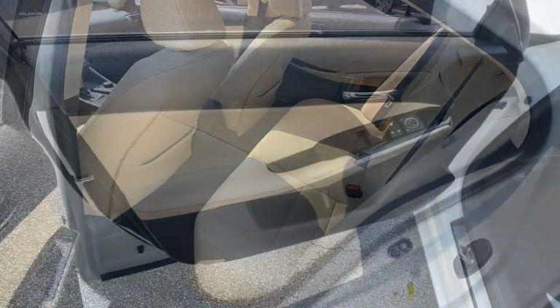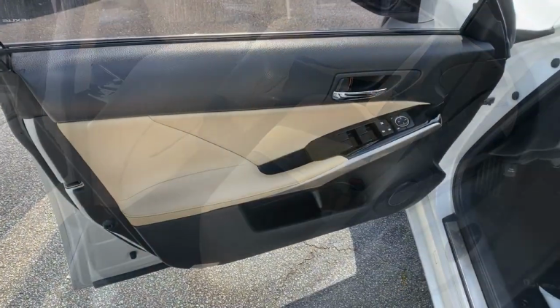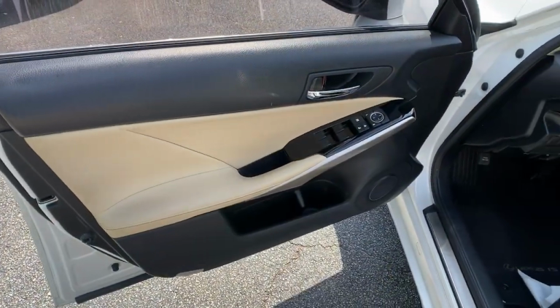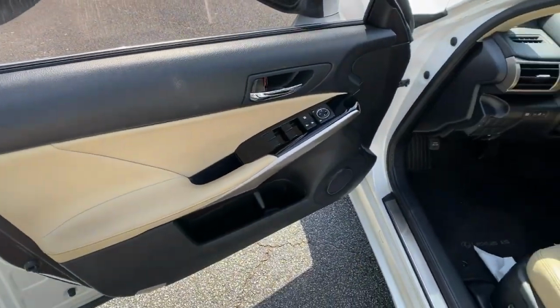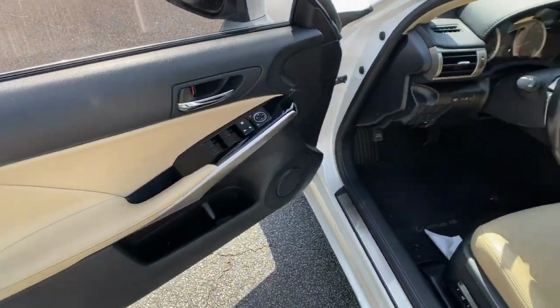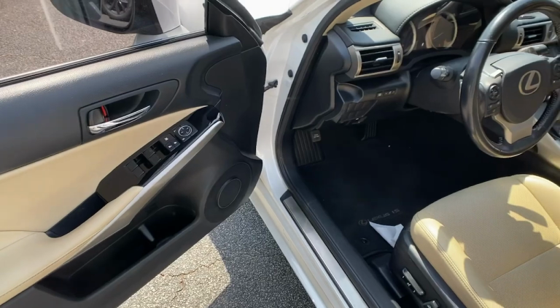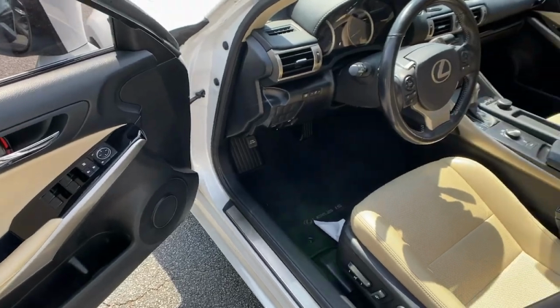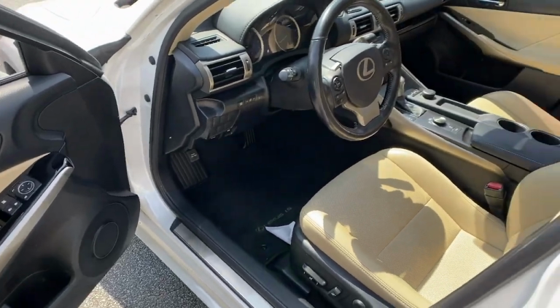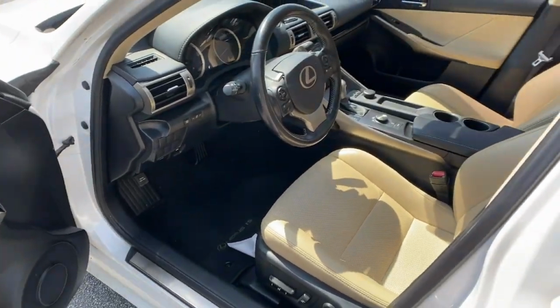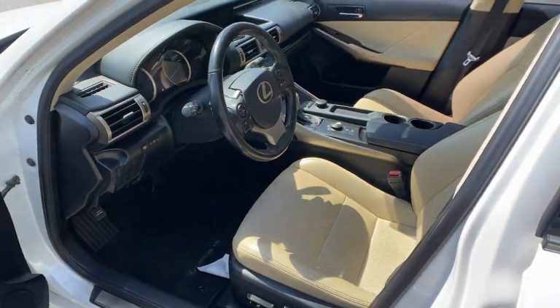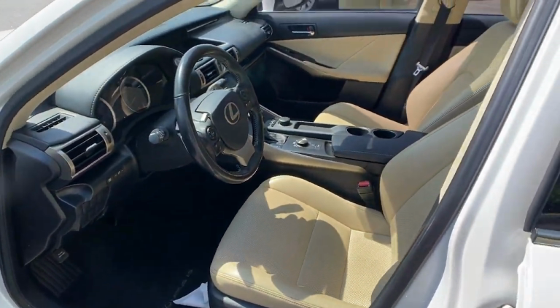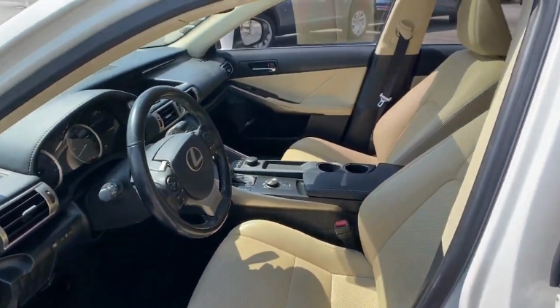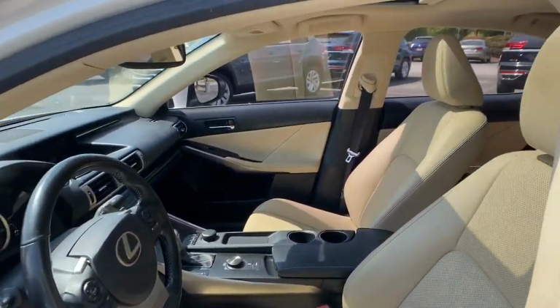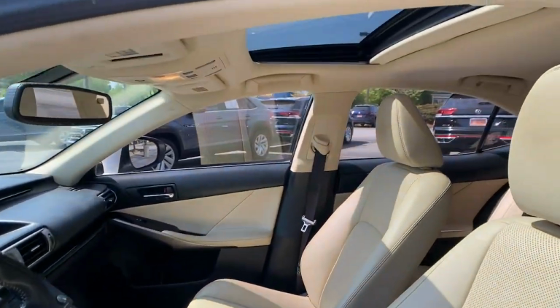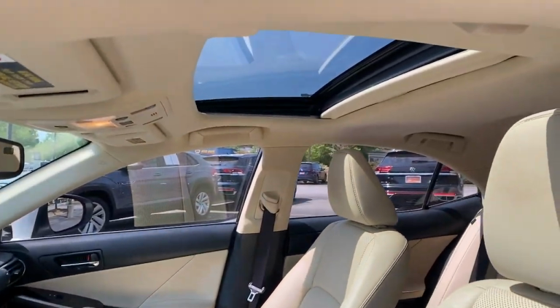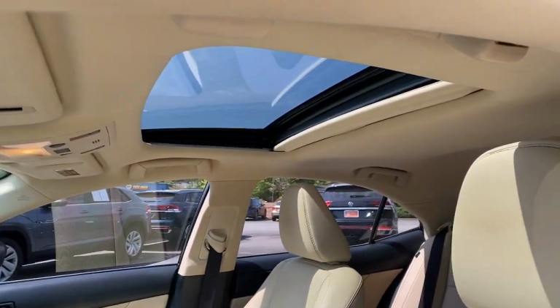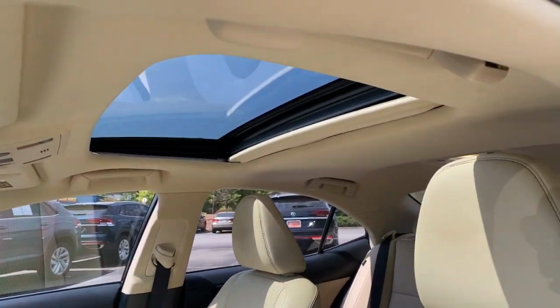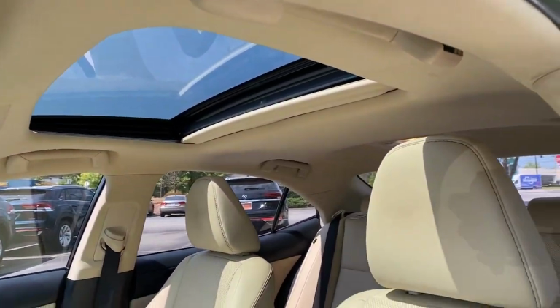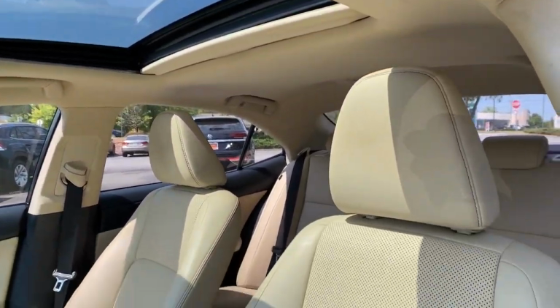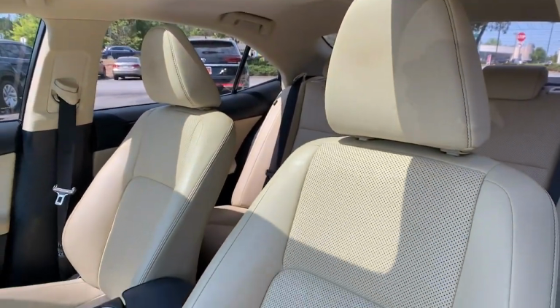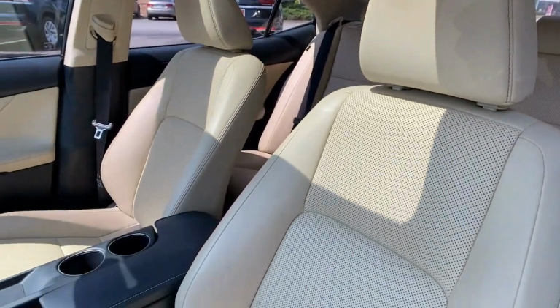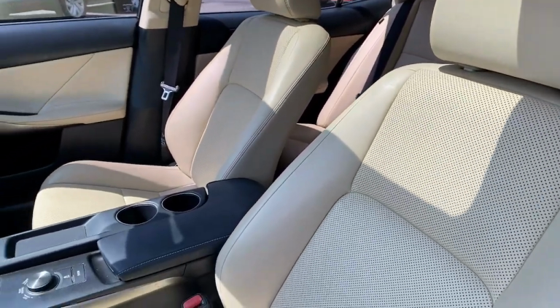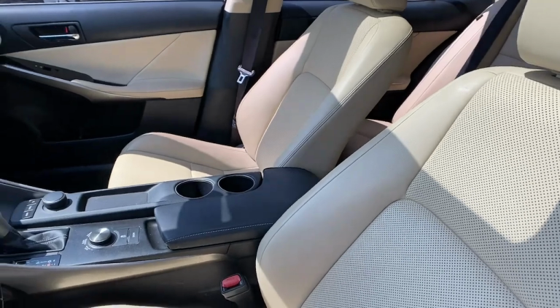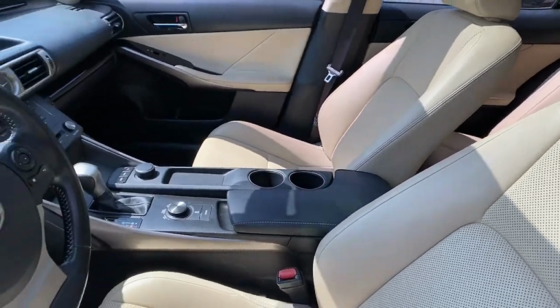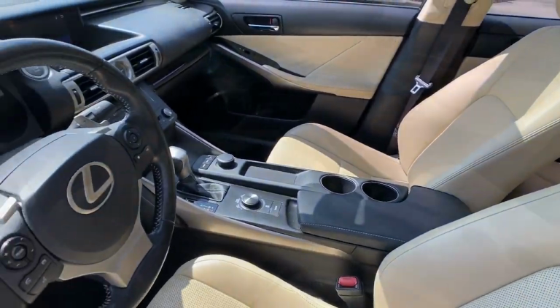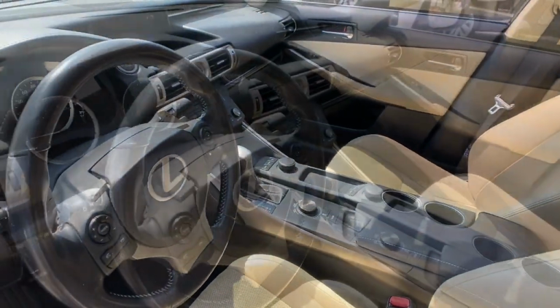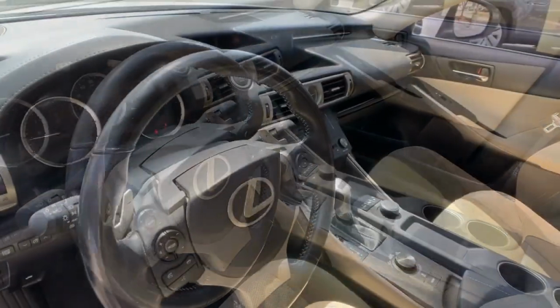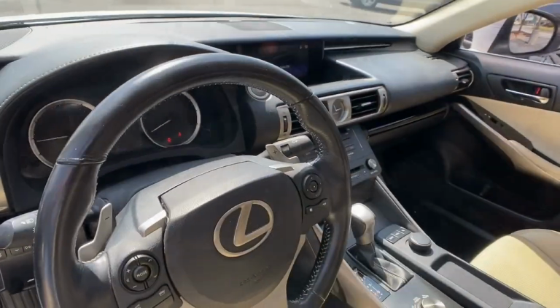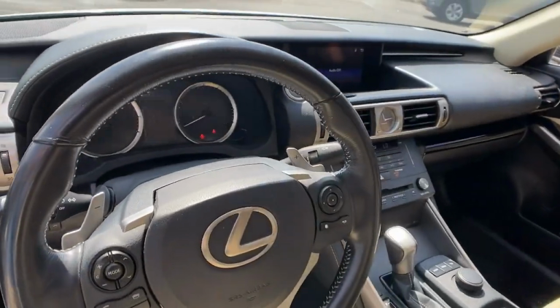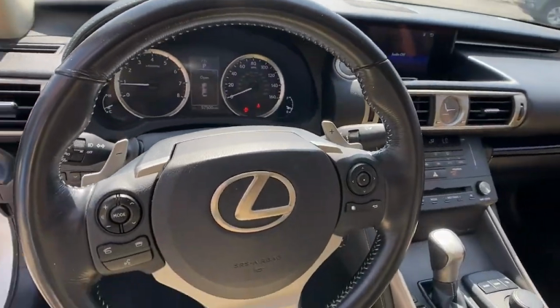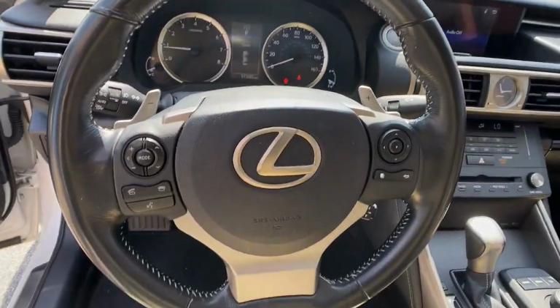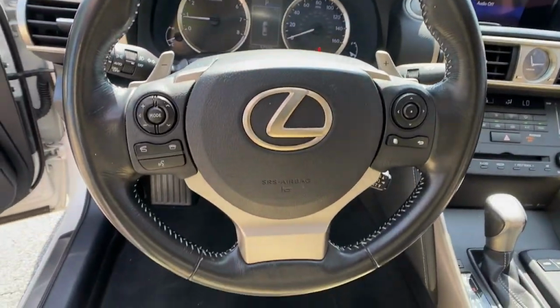Life is short. Make it fun. Get into this thrilling IS and make the most of every drive. Our team will give you an outstanding road test experience. Stop in today.